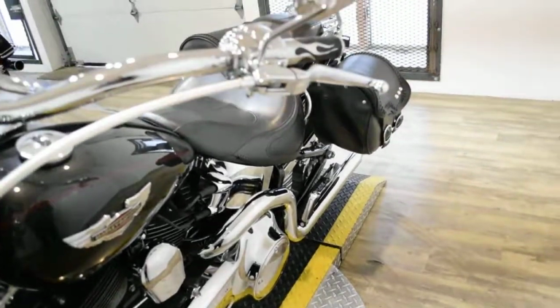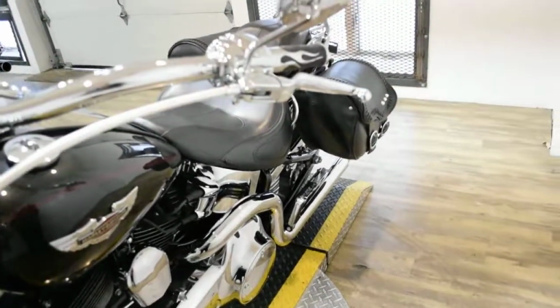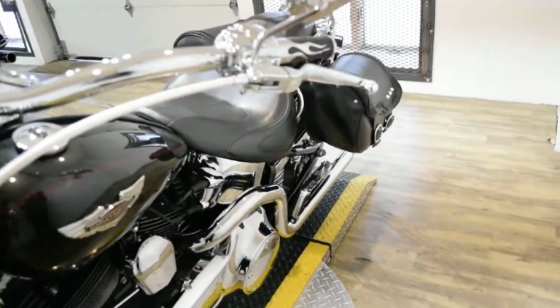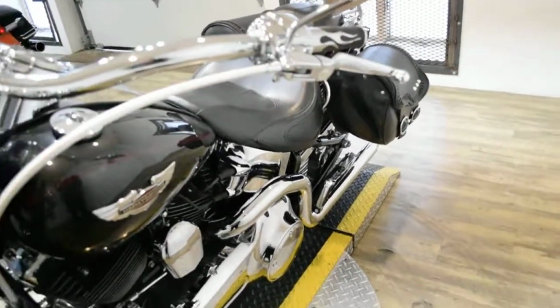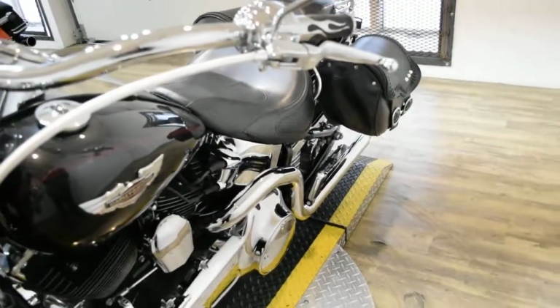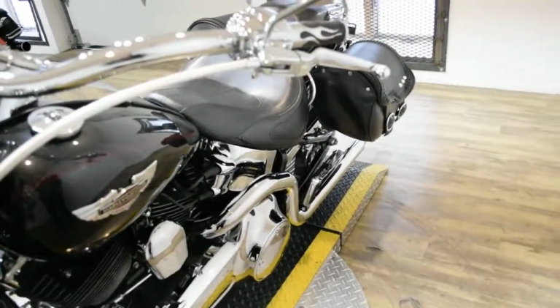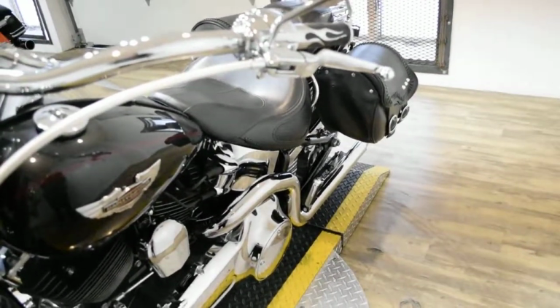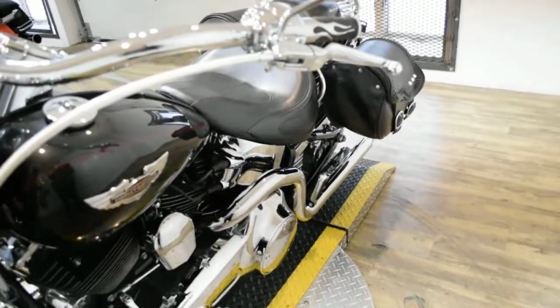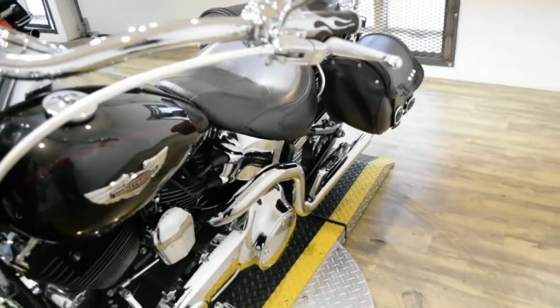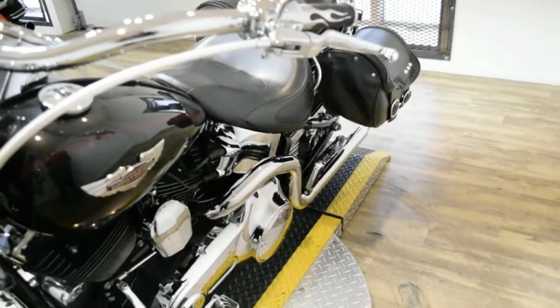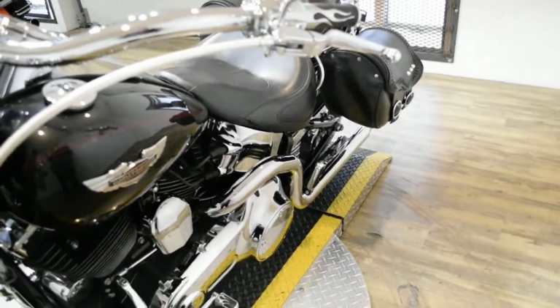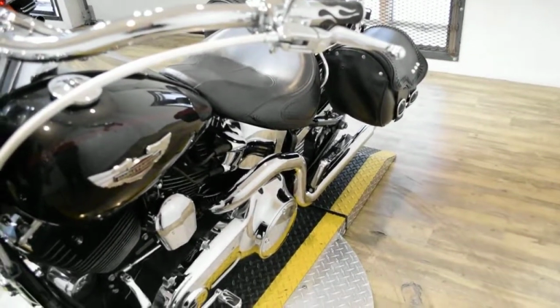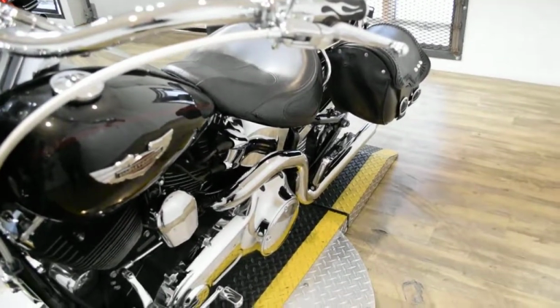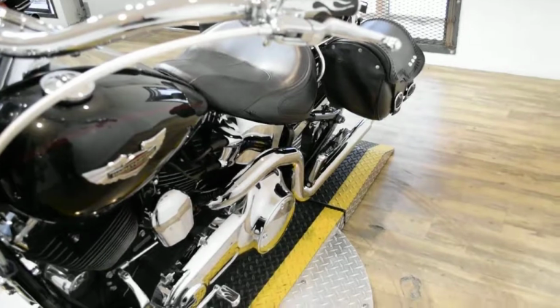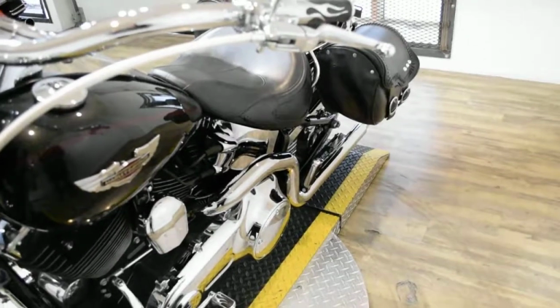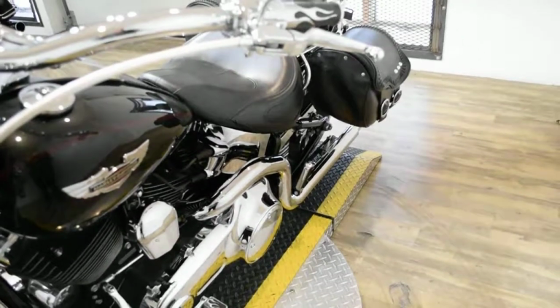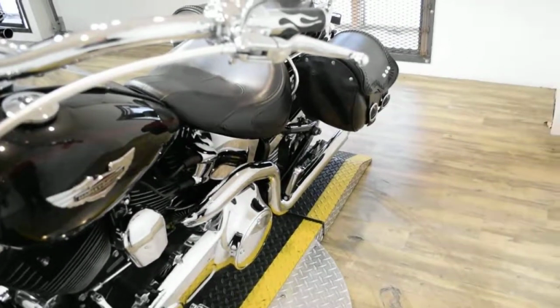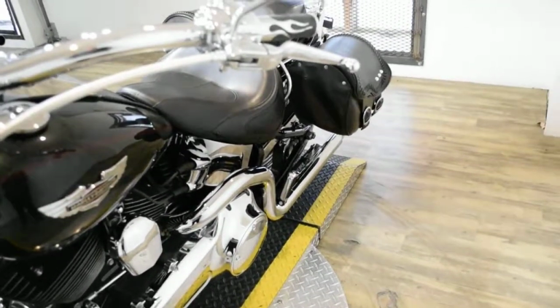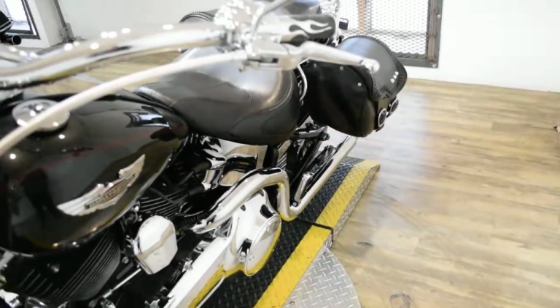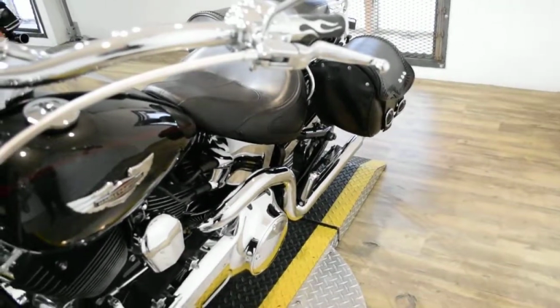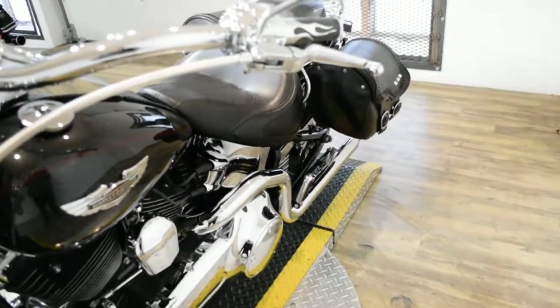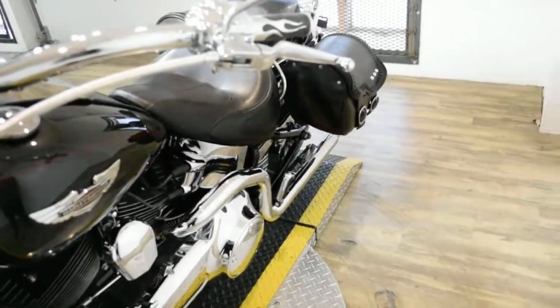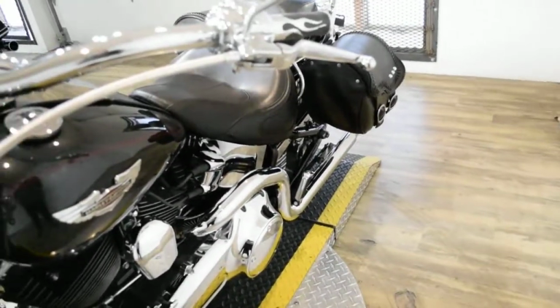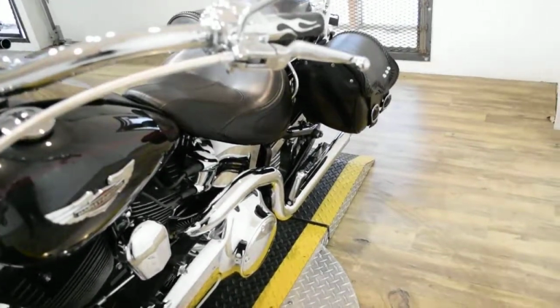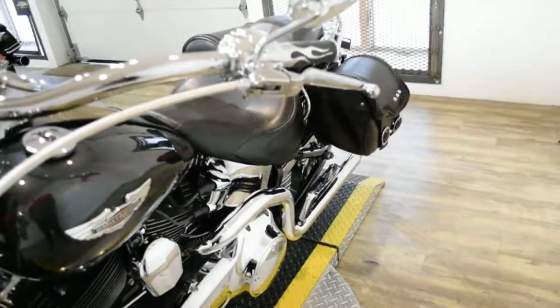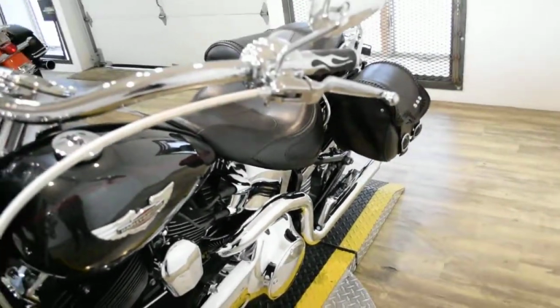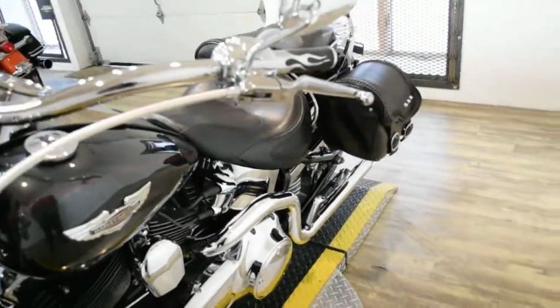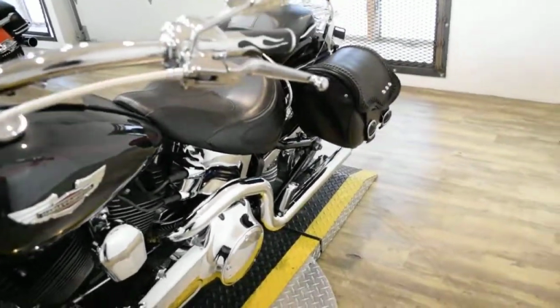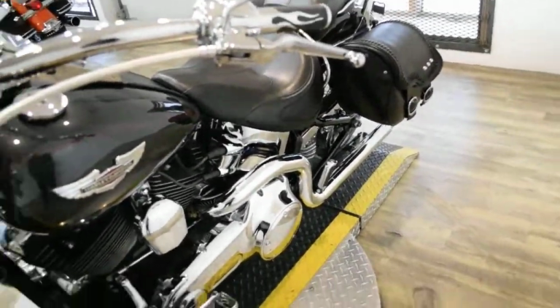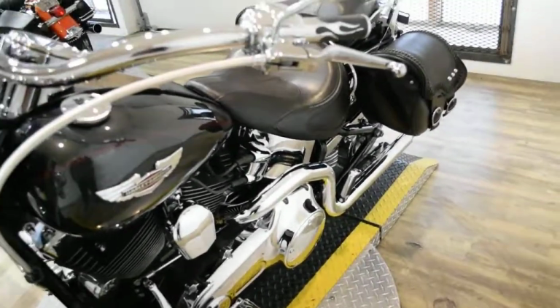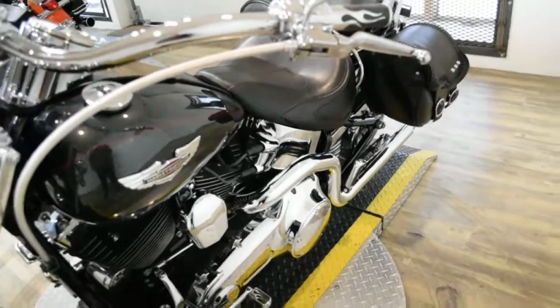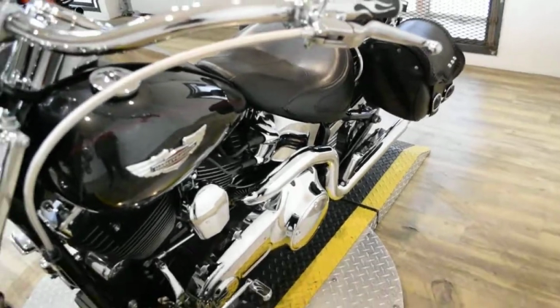This bike has been serviced and safety inspected and is ready for the road. It has 13,183 miles on it. This bike also has some extras.